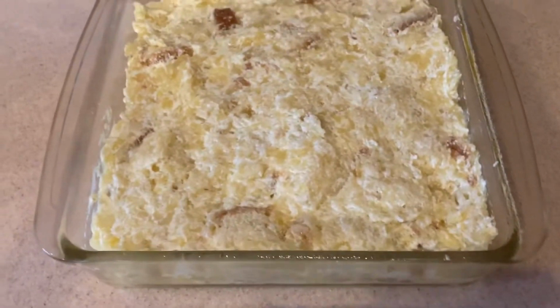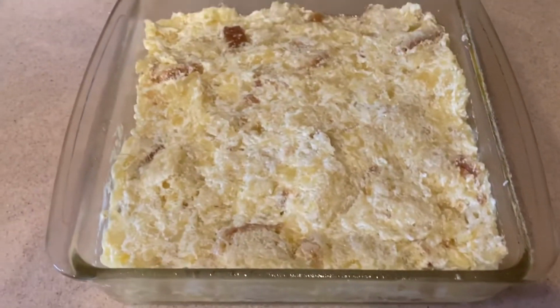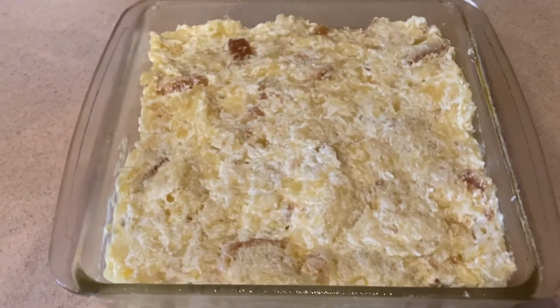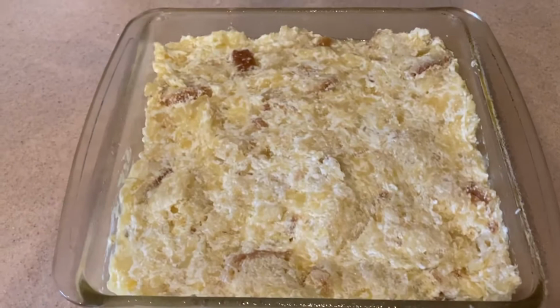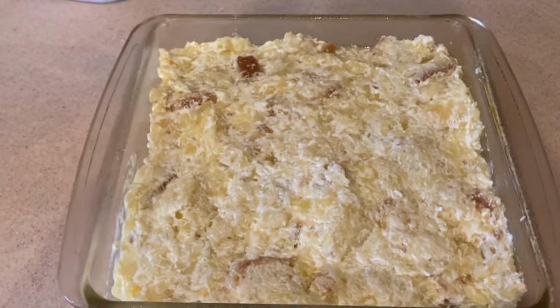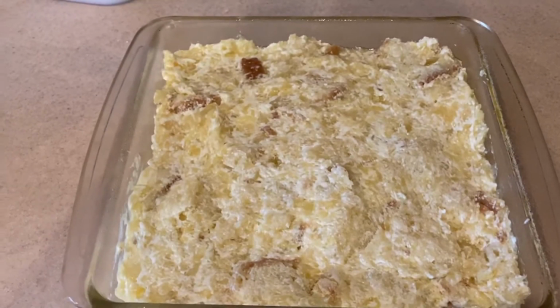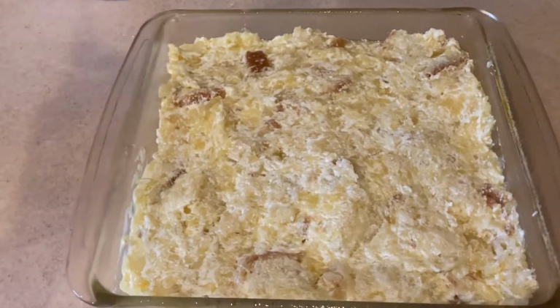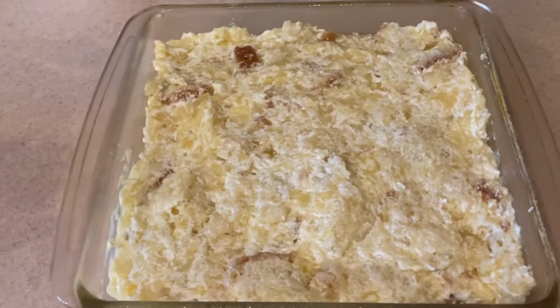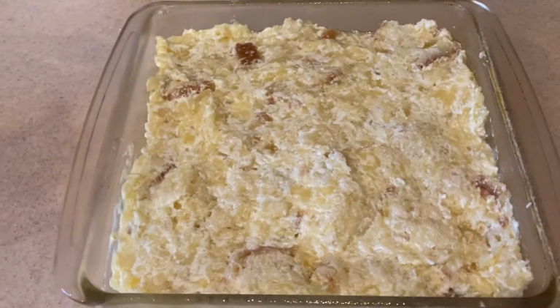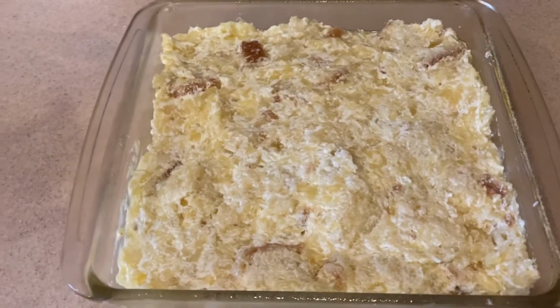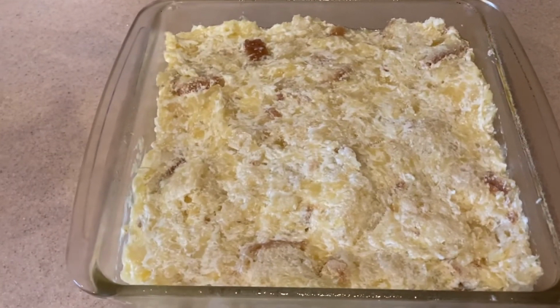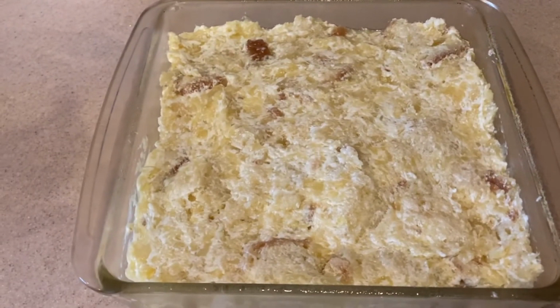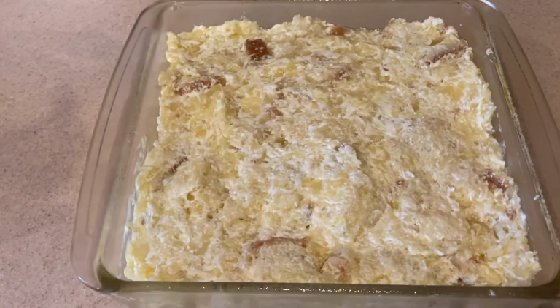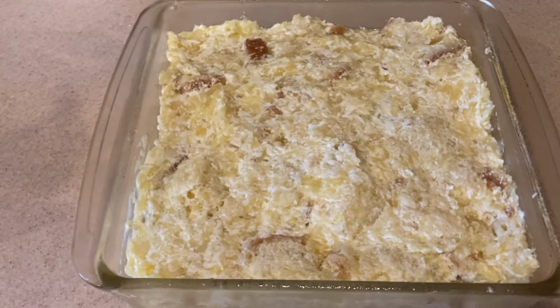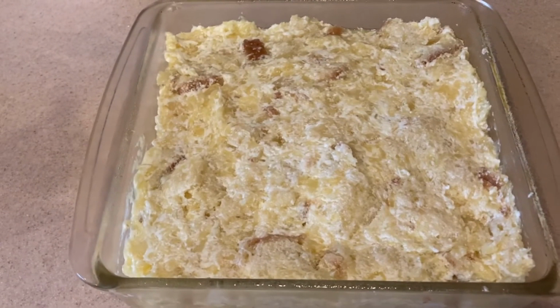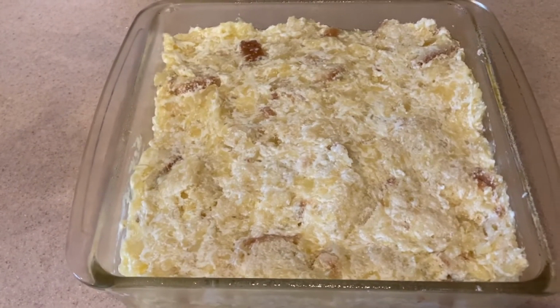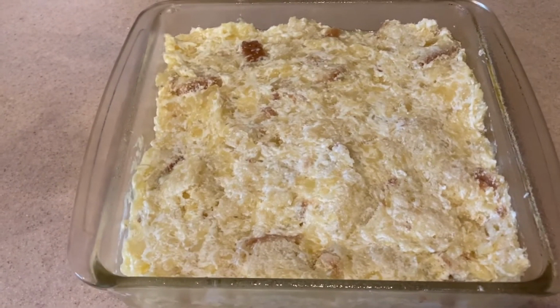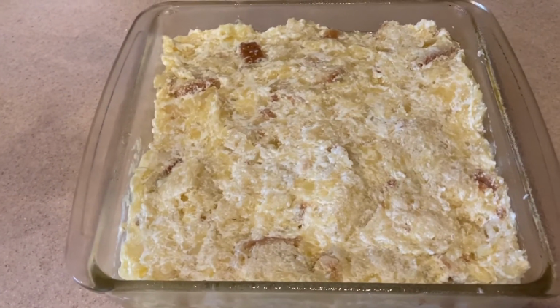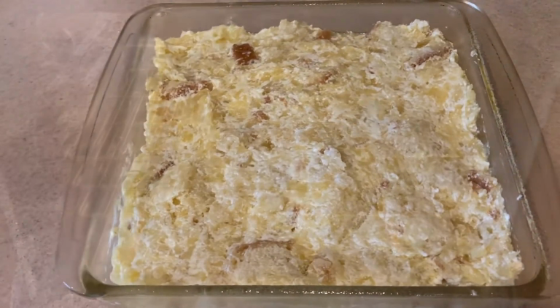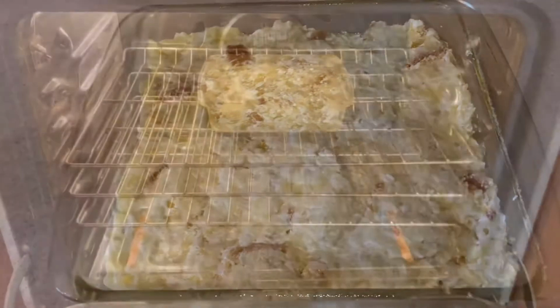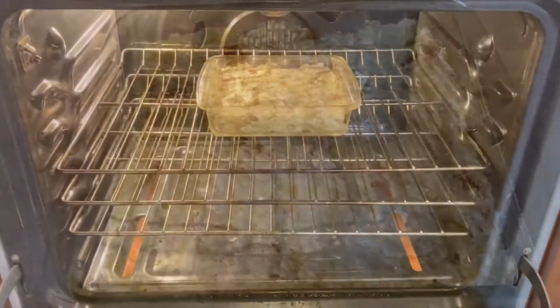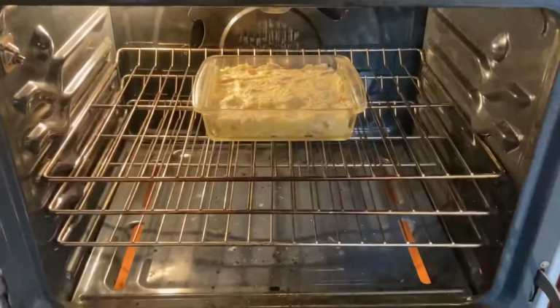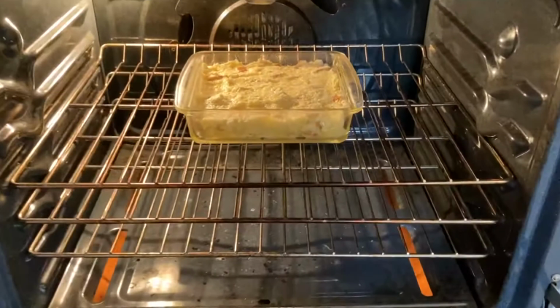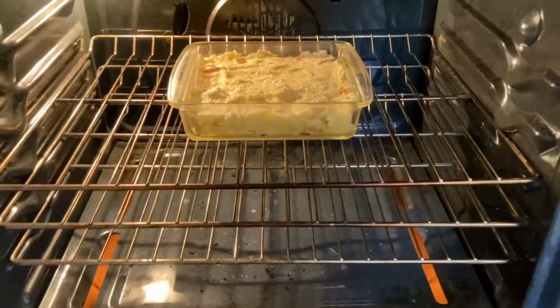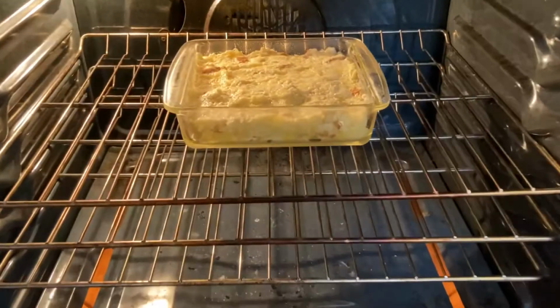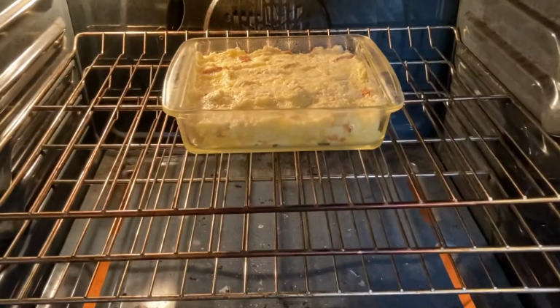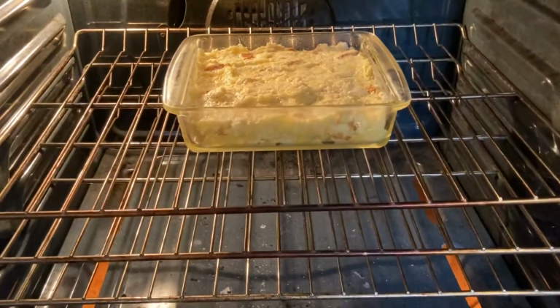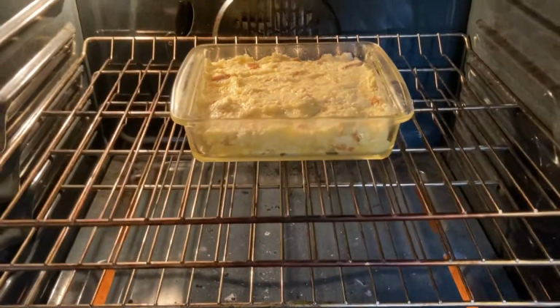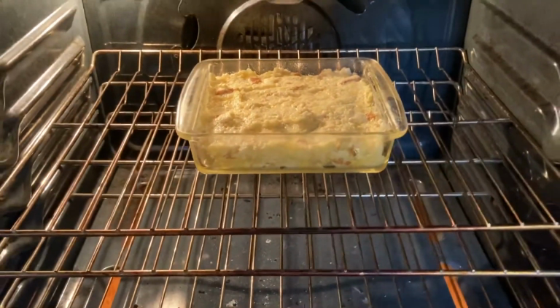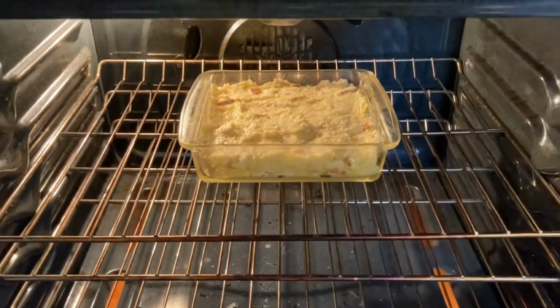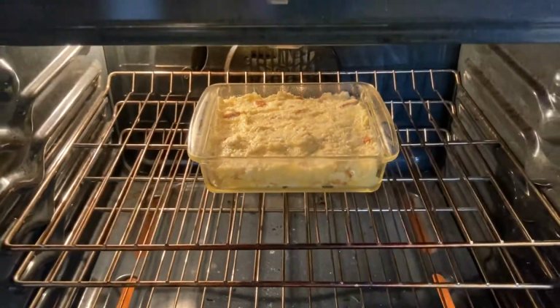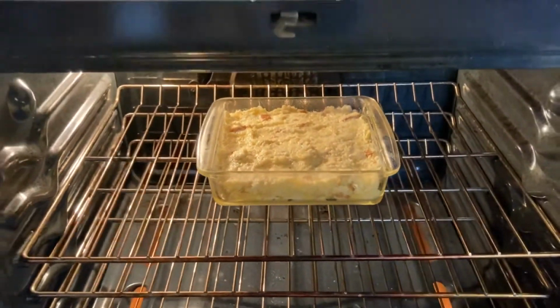My oven is set at 350 degrees. I've put it in the oven and it's going to bake for an hour.